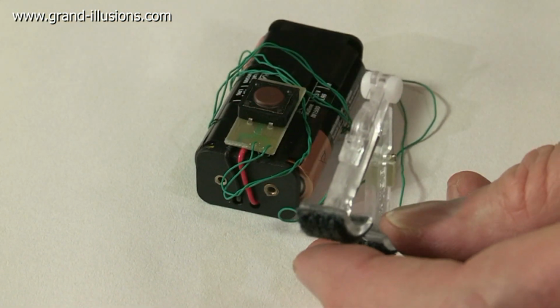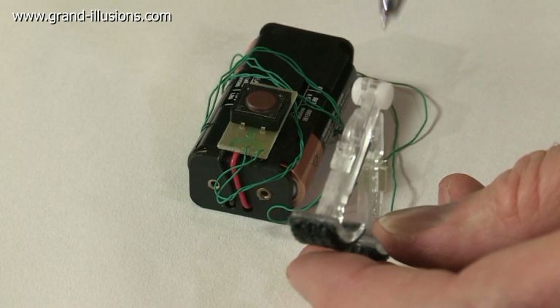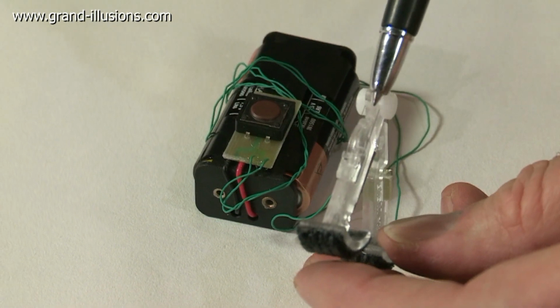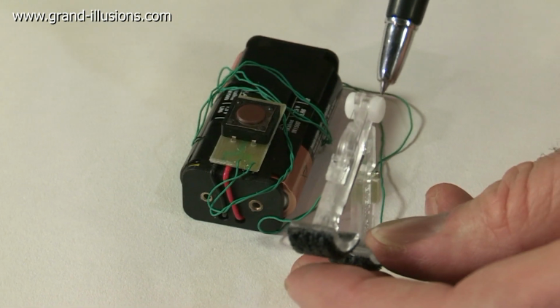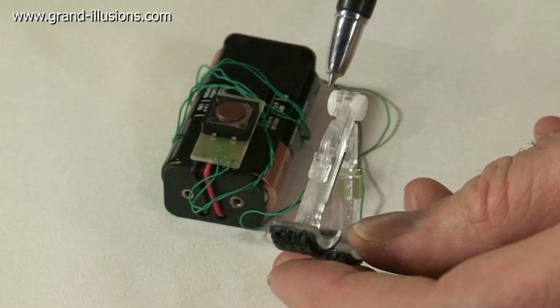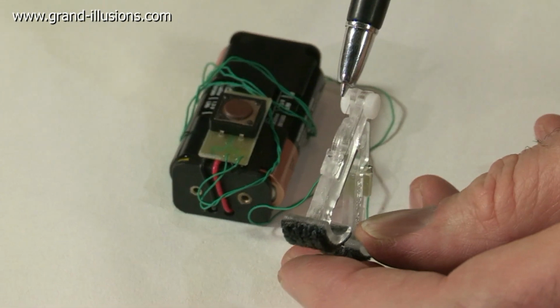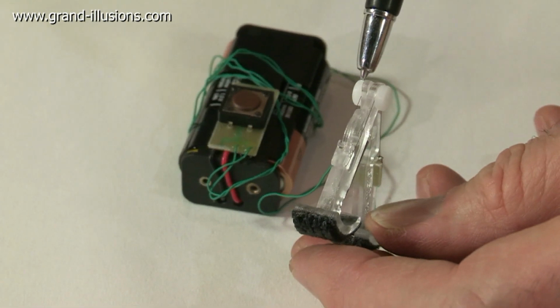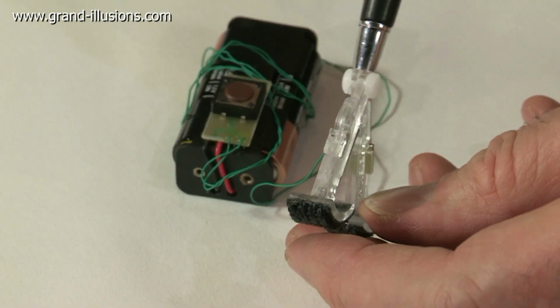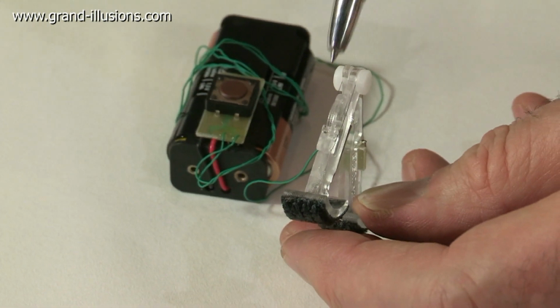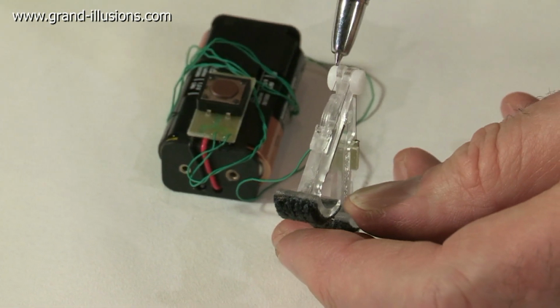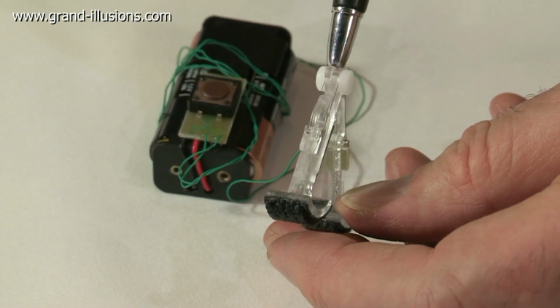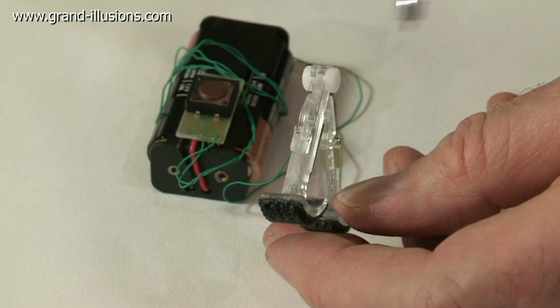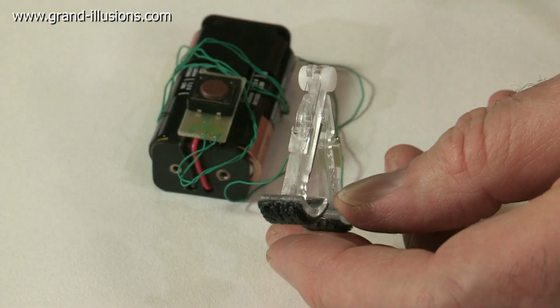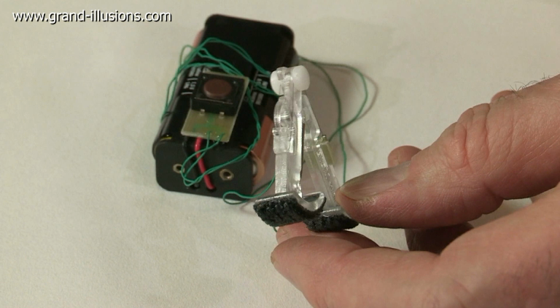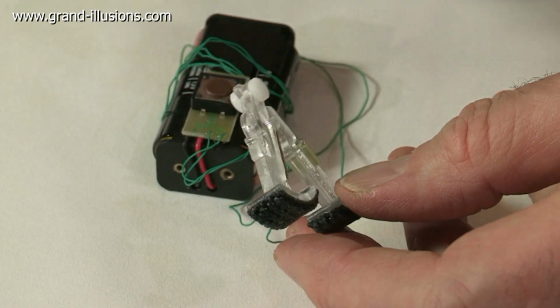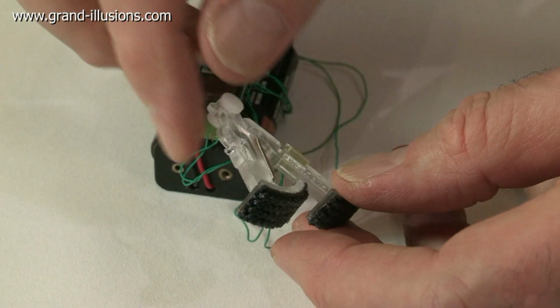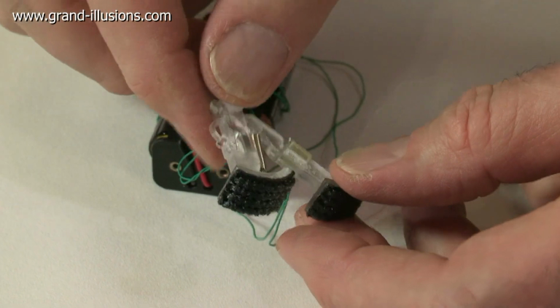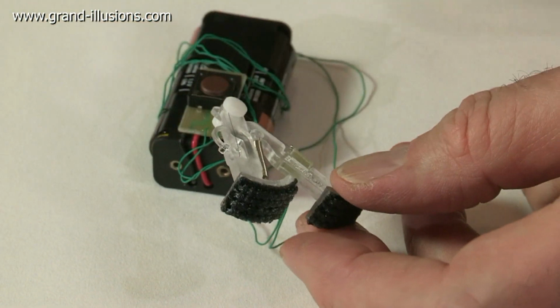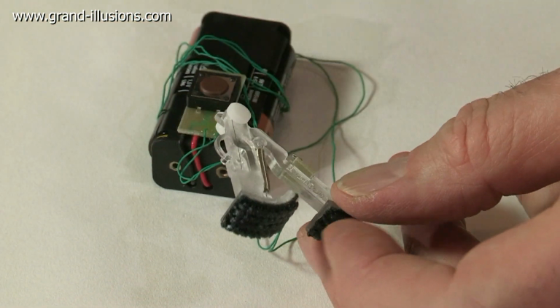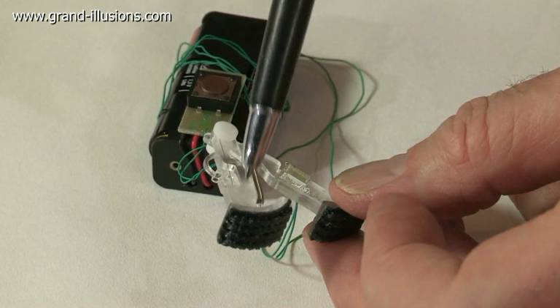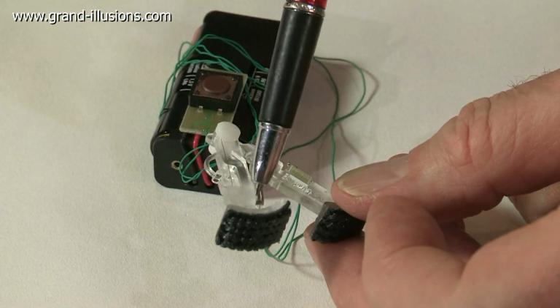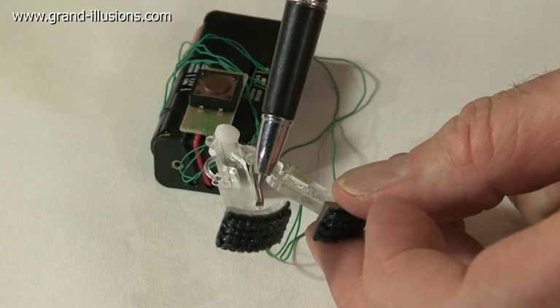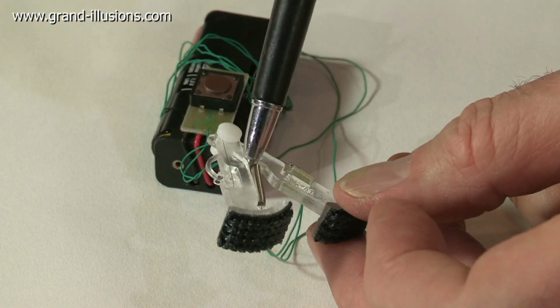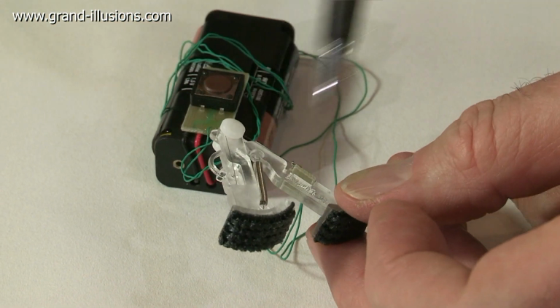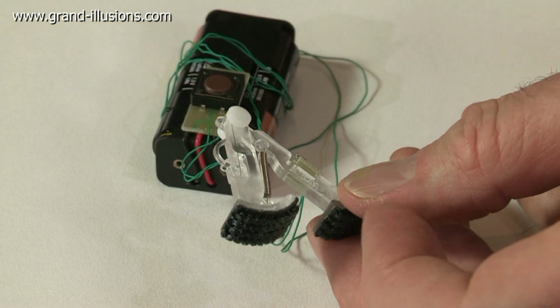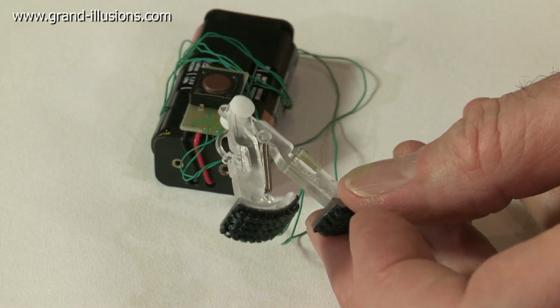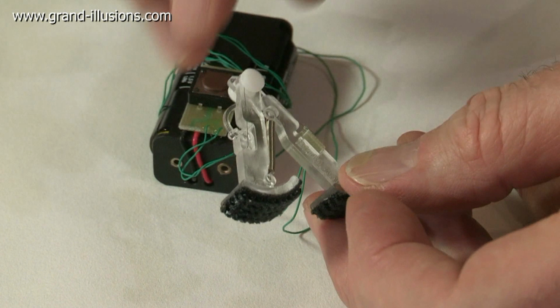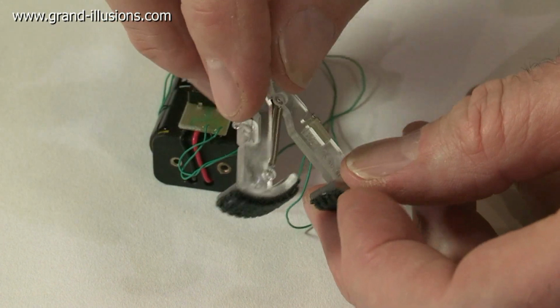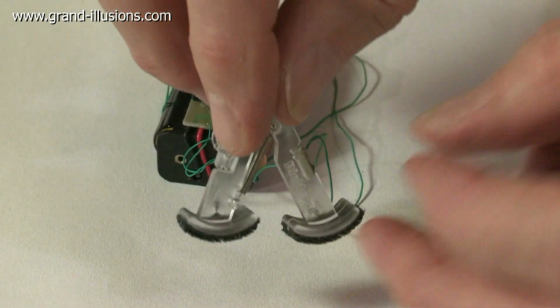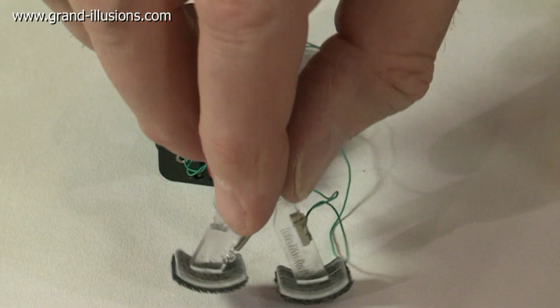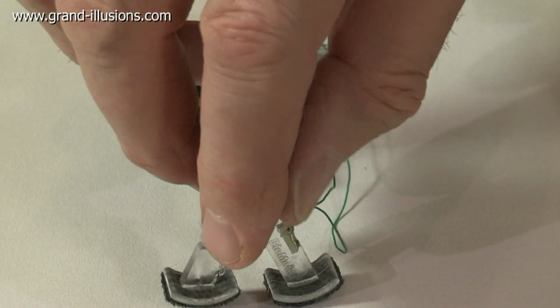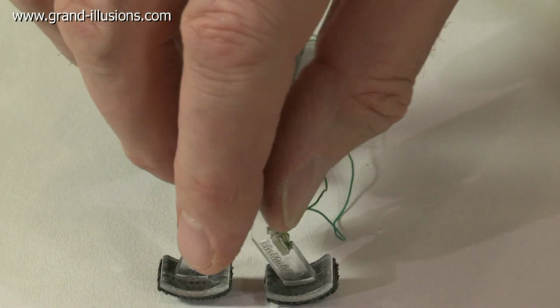Over the top here are two very fine nitinol wires which heat up and then they contract slightly when they're heated. And a spring then pulls the thing back to start the cycle again. Lovely bit of engineering here.